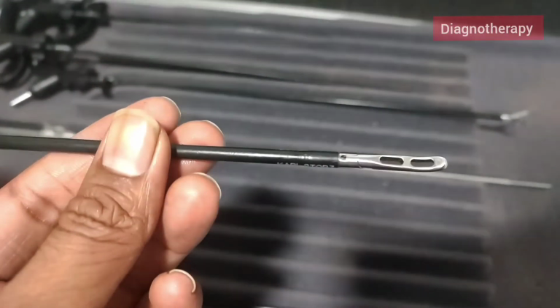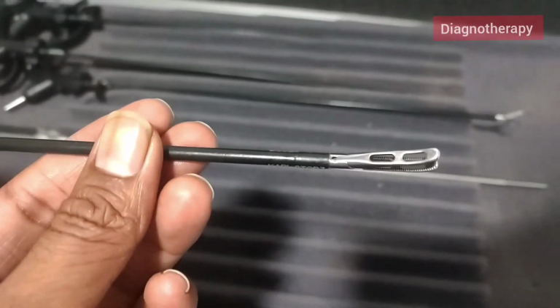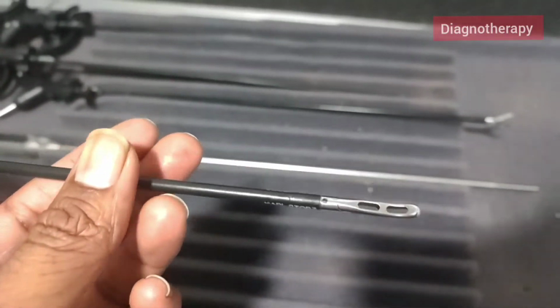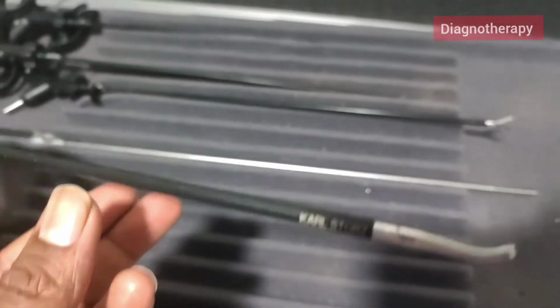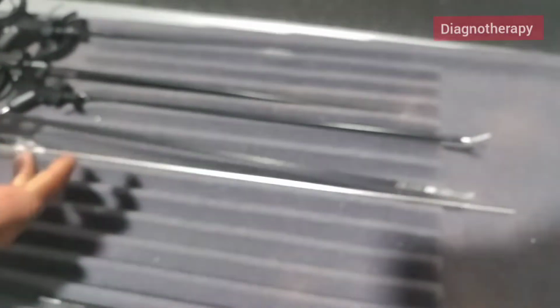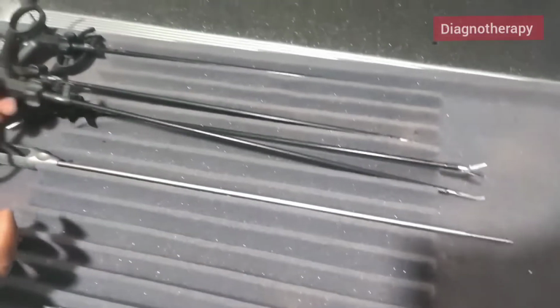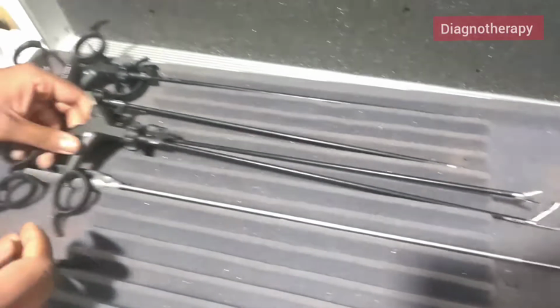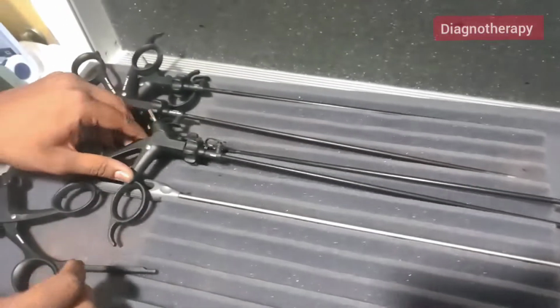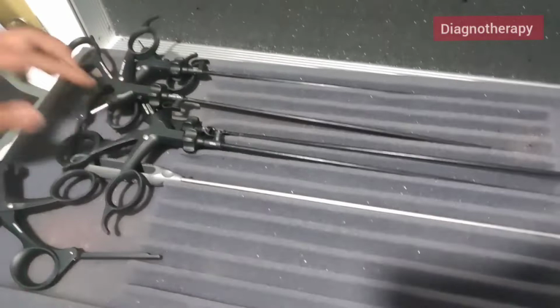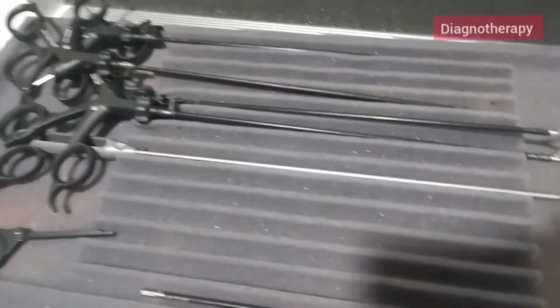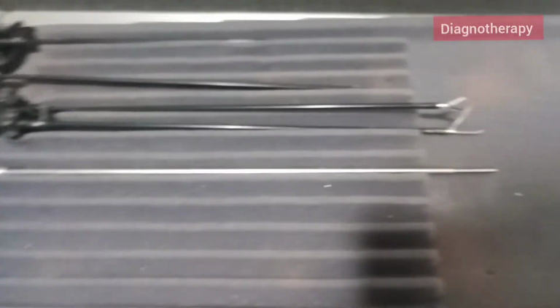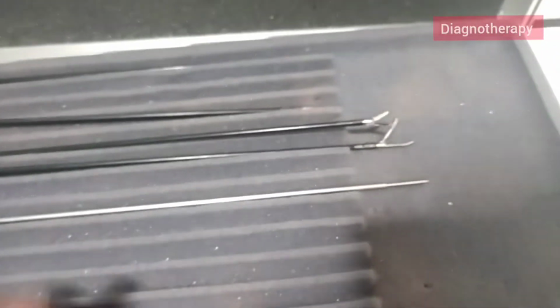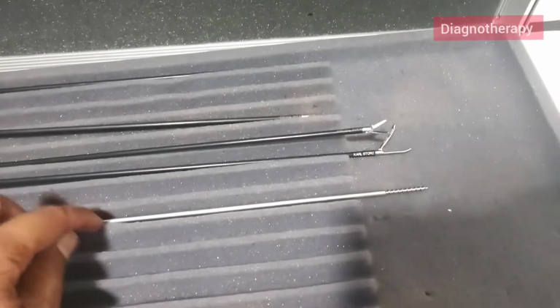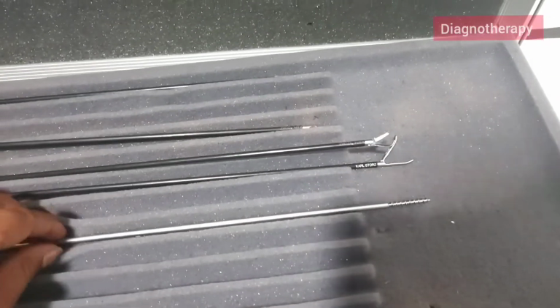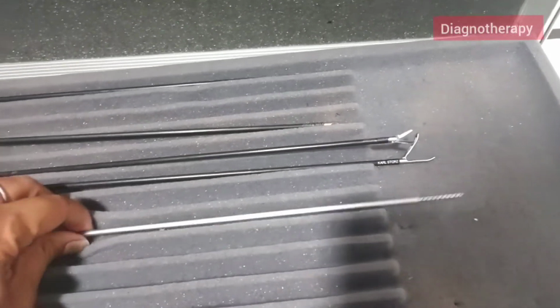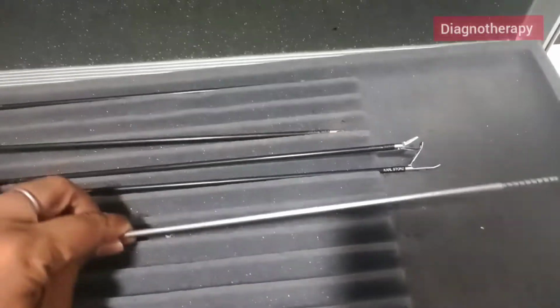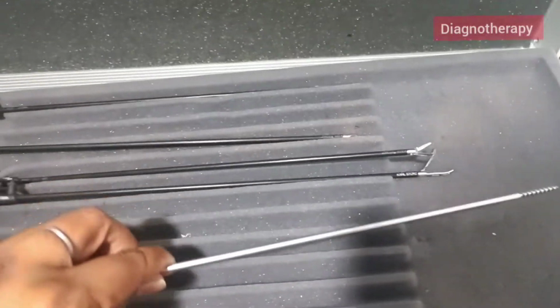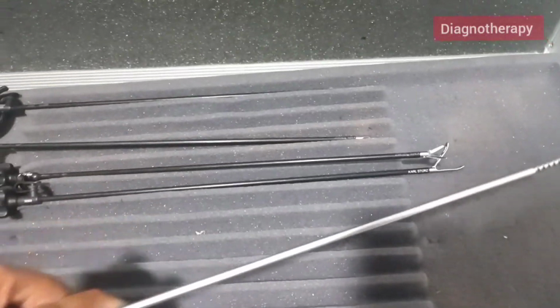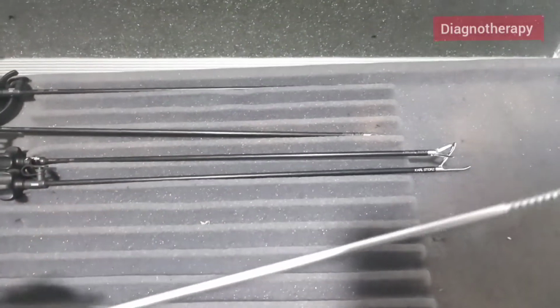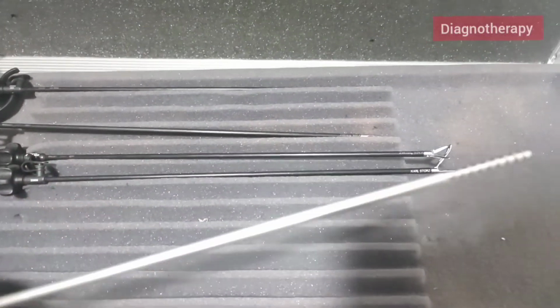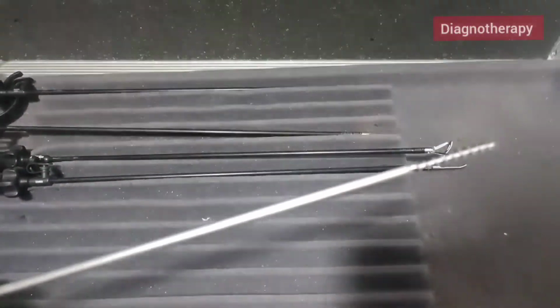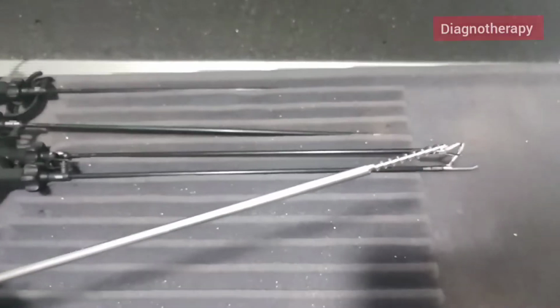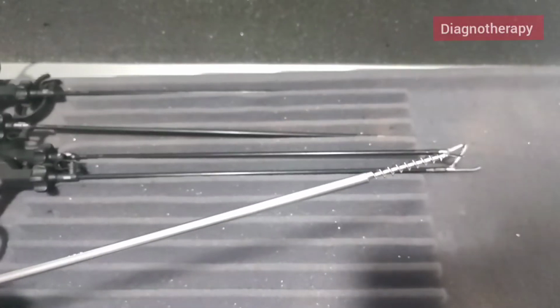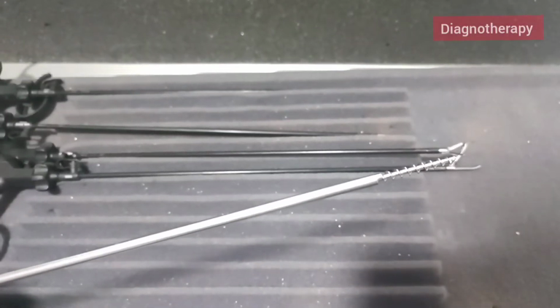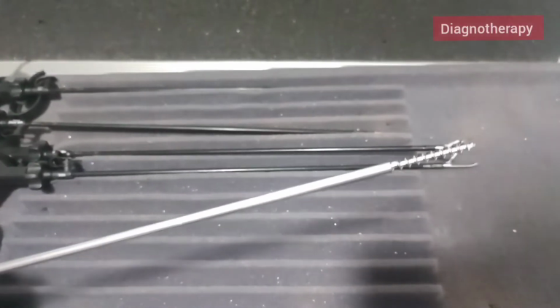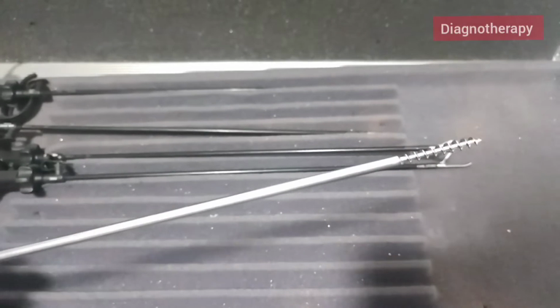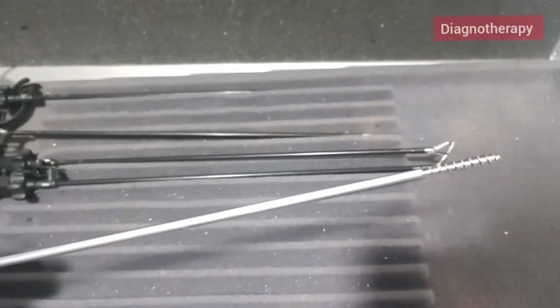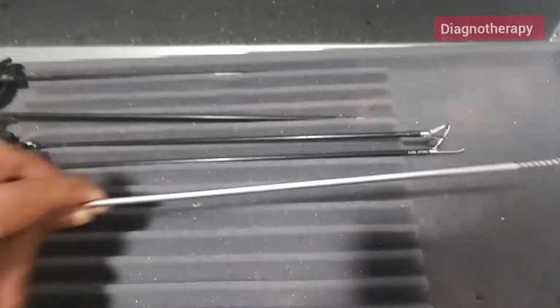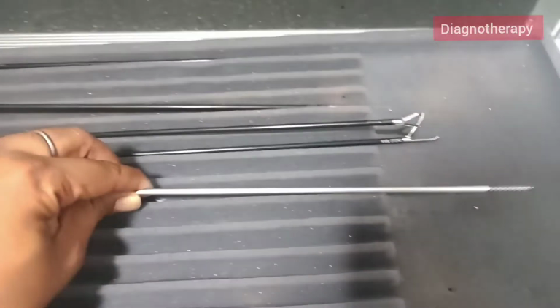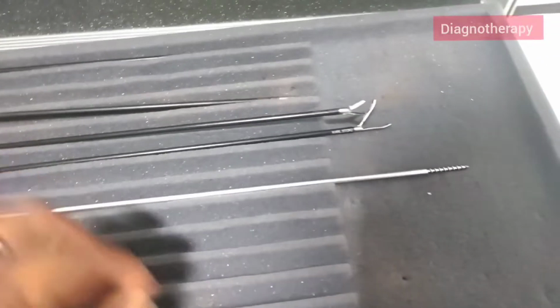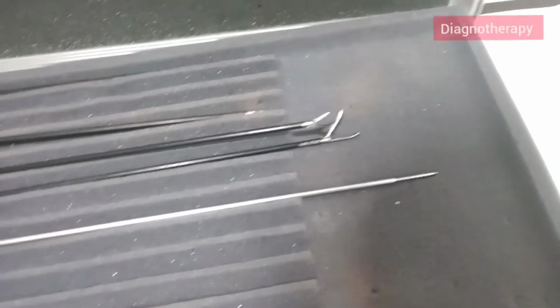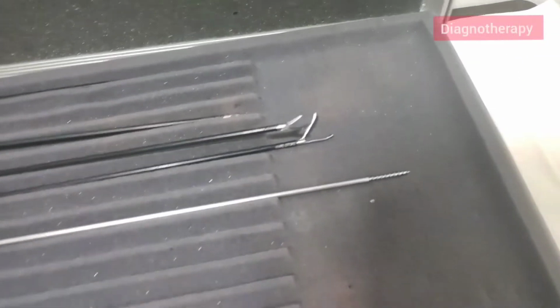Now we have an instrument for making threads. You can see the fine ends on the front and the screwing action.